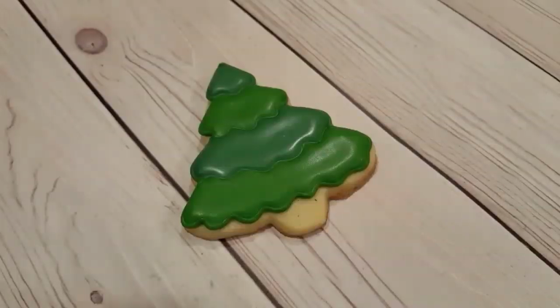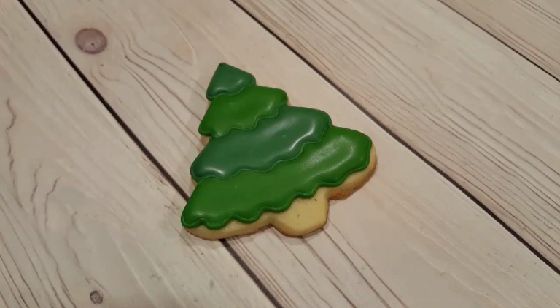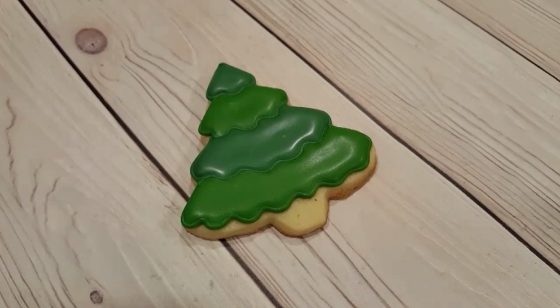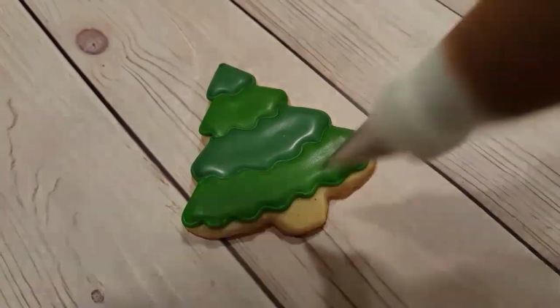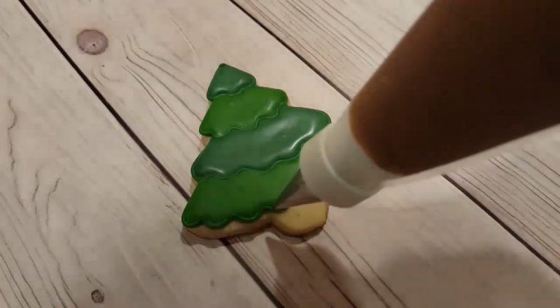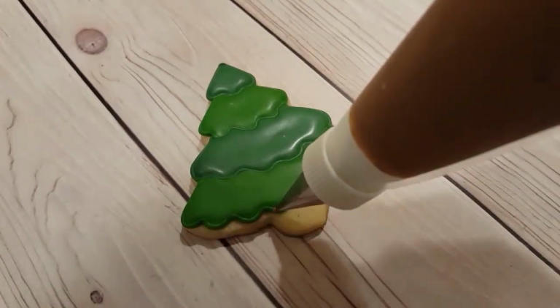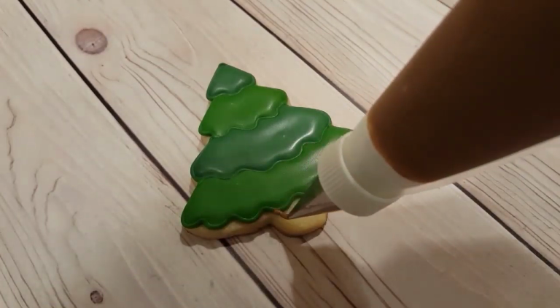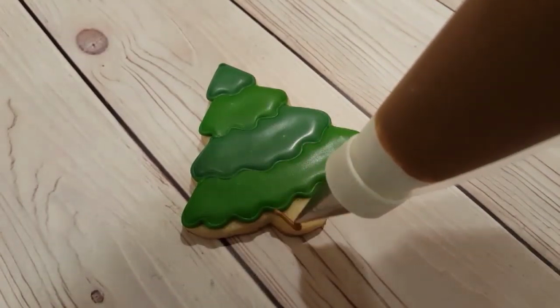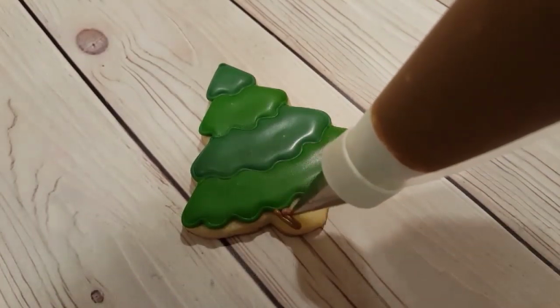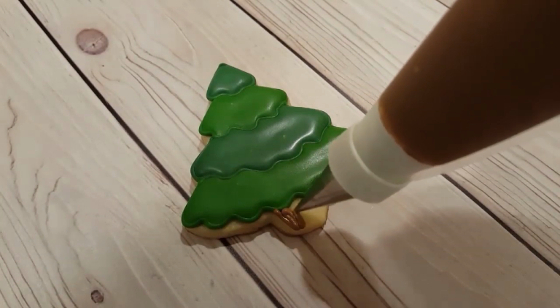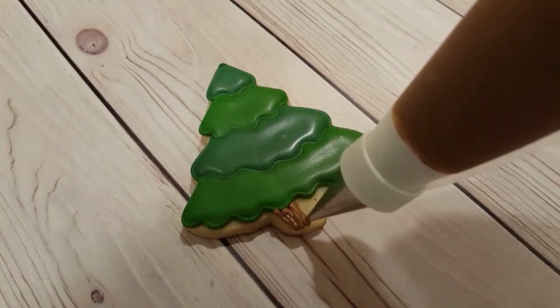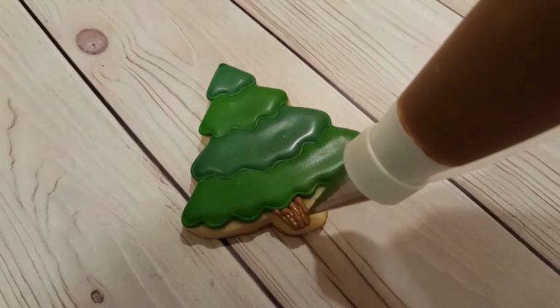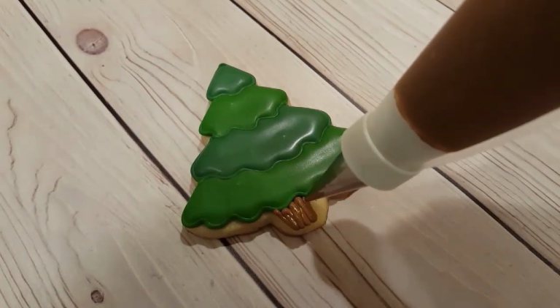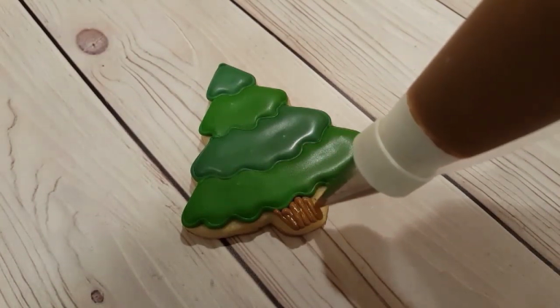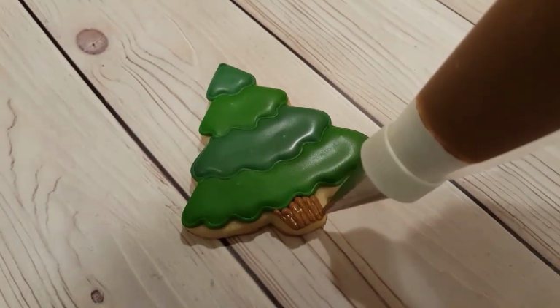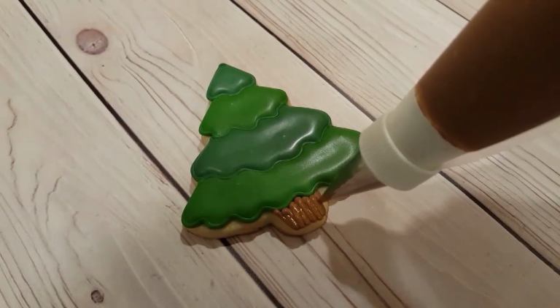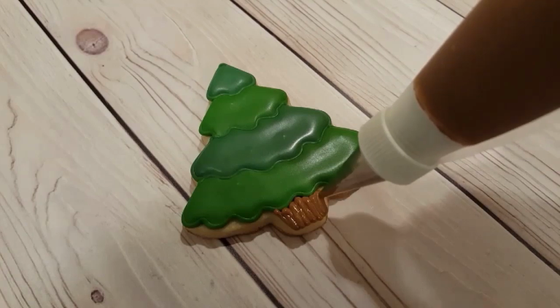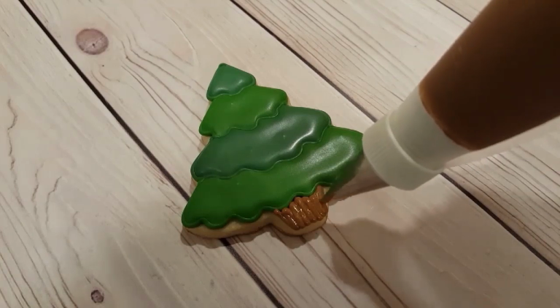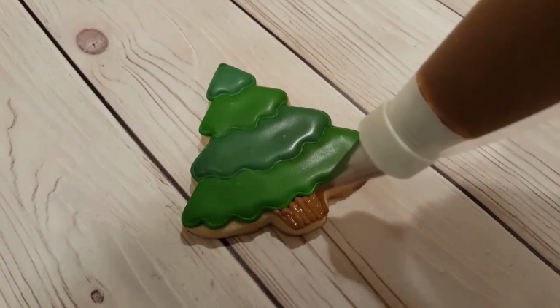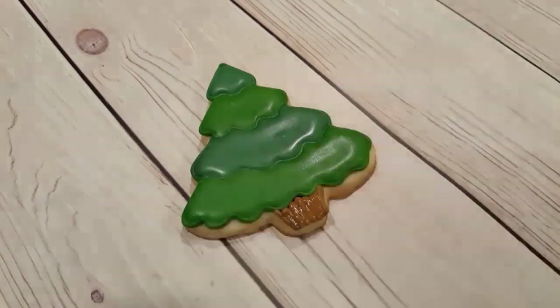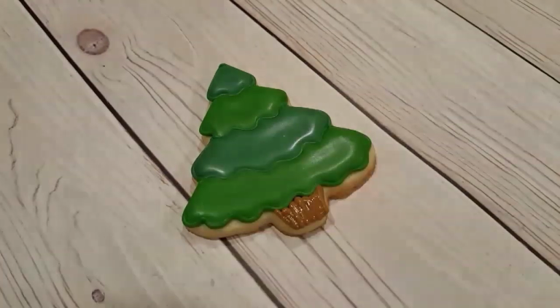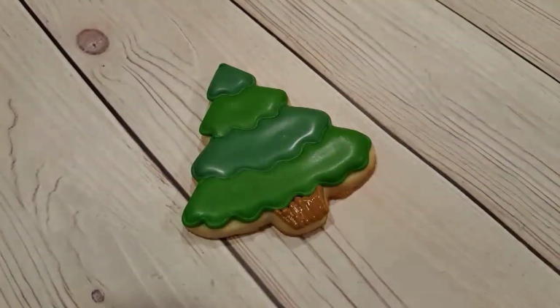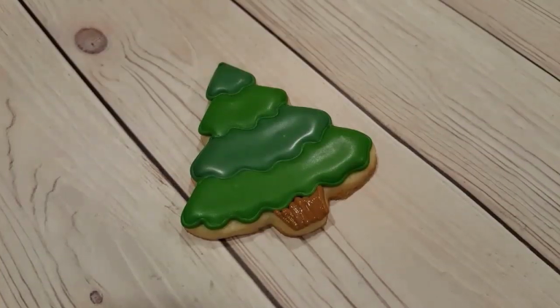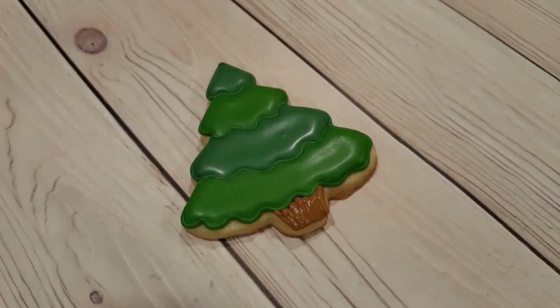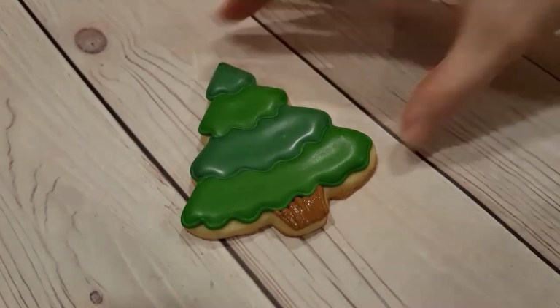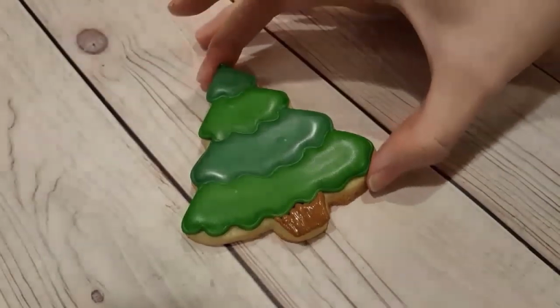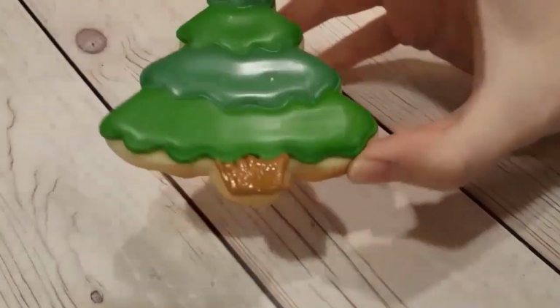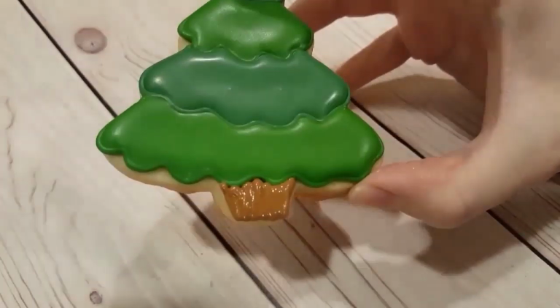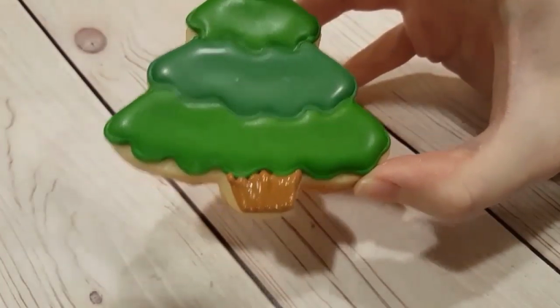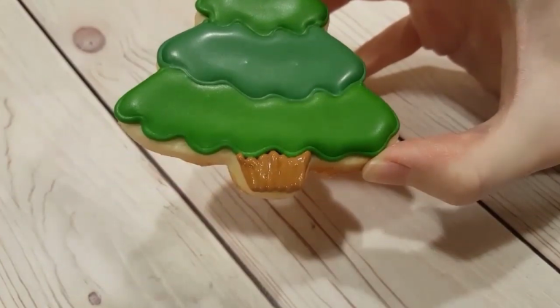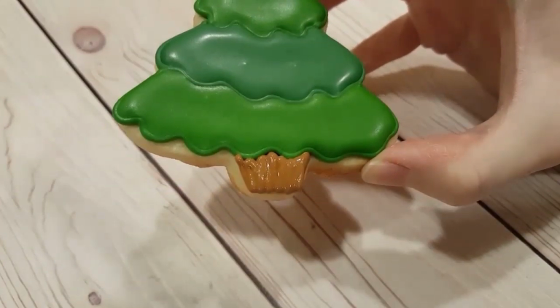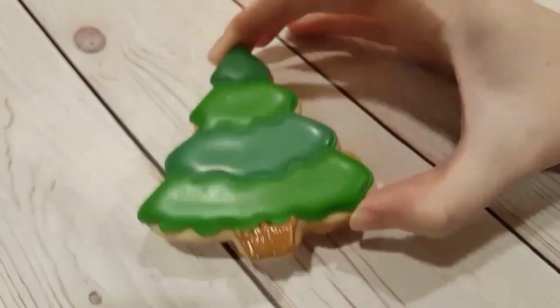So I've let this dry and I'm doing the trunk now. I'm using a piping consistency chocolate brown with a number two tip, and you can see it leaves a nice little texture in the bark, which is what I want.